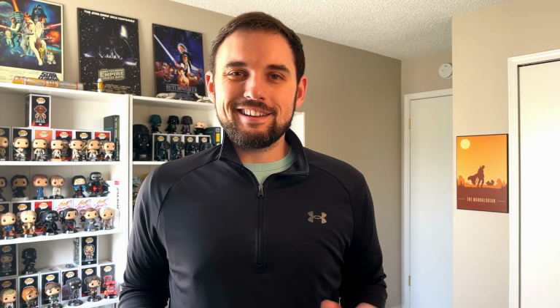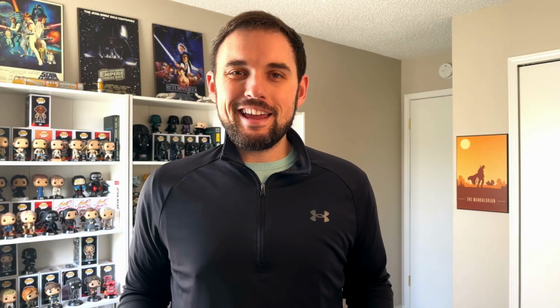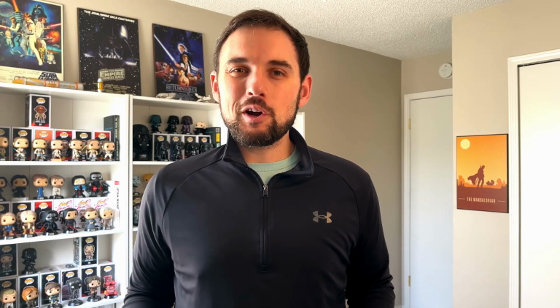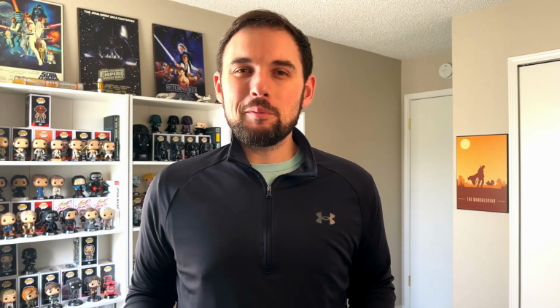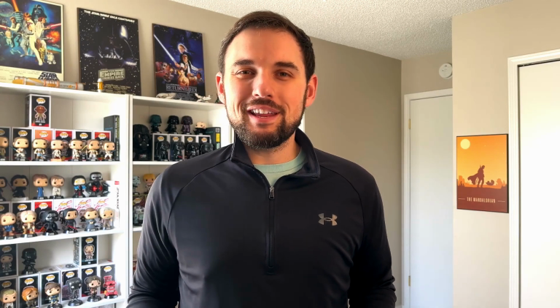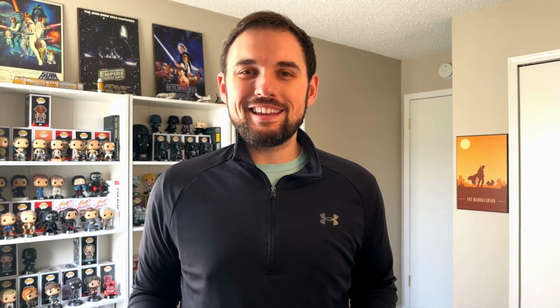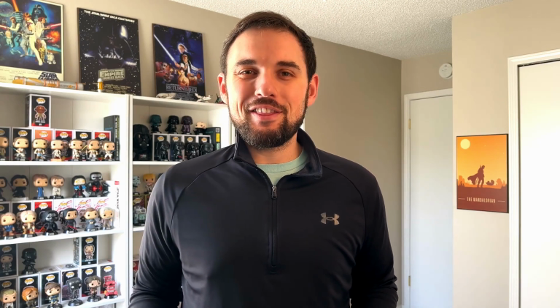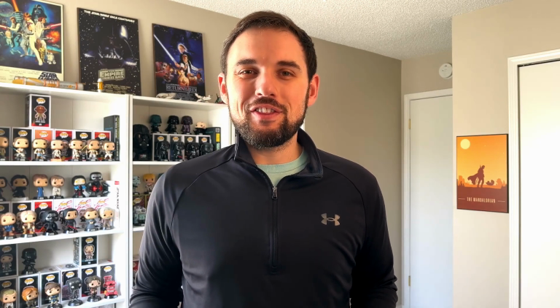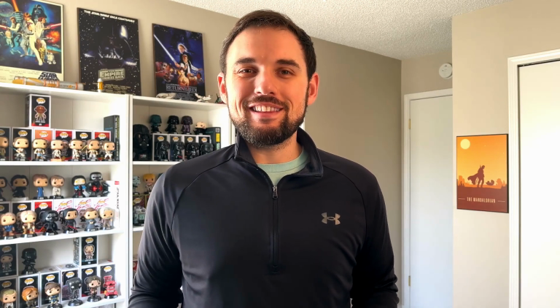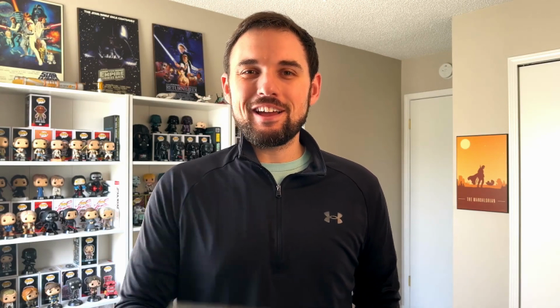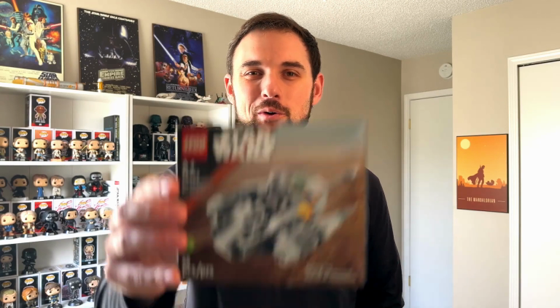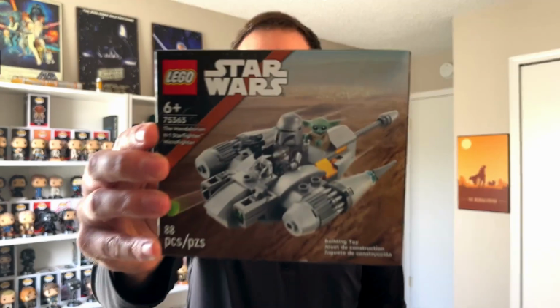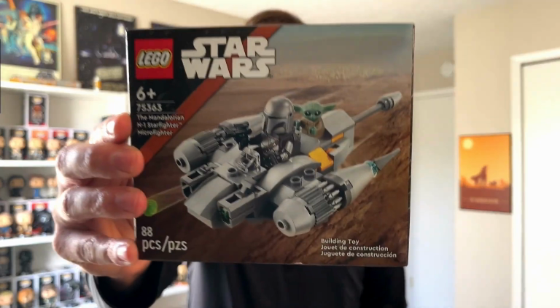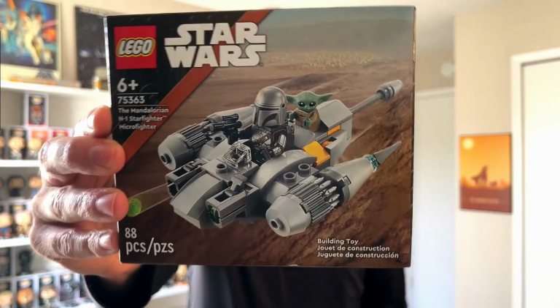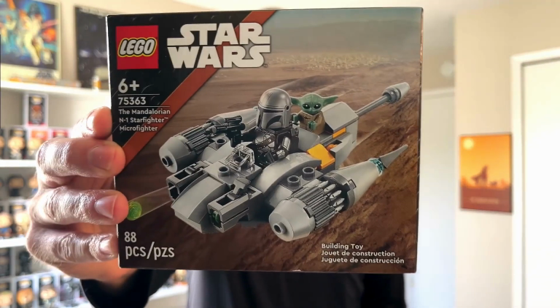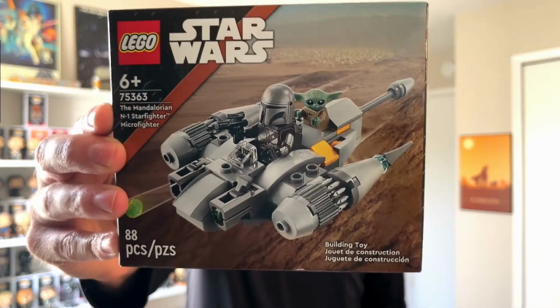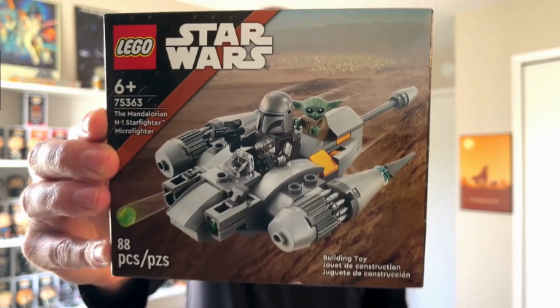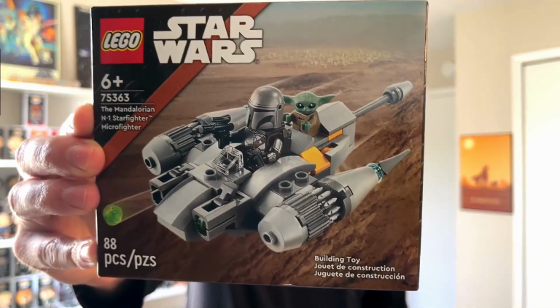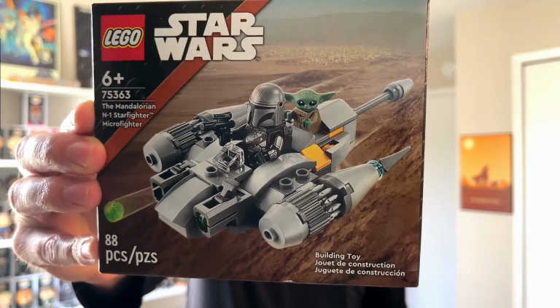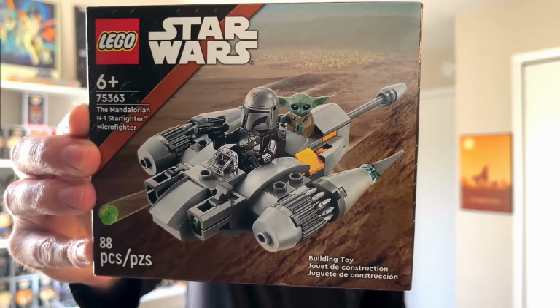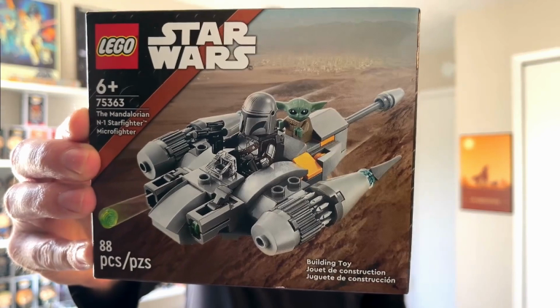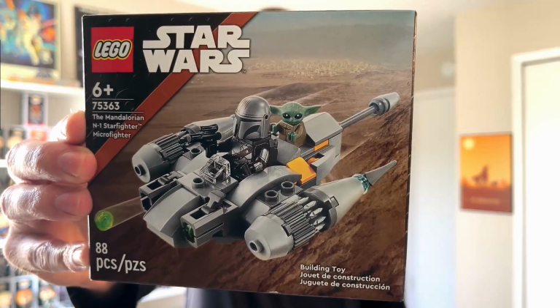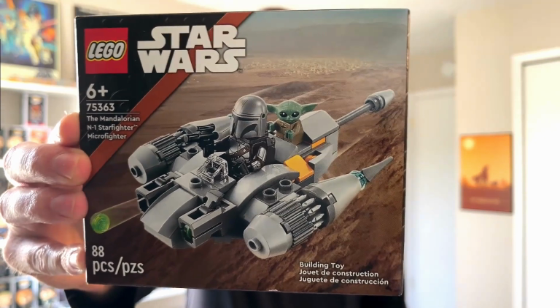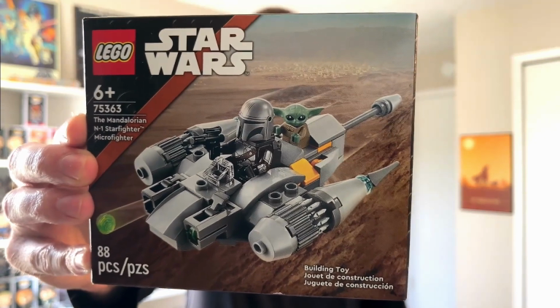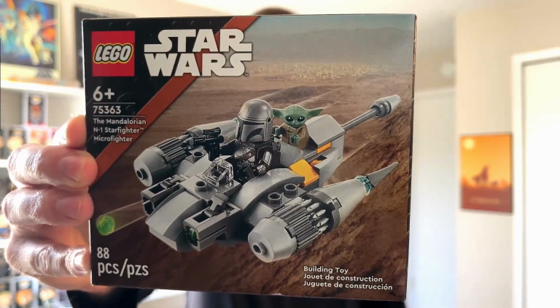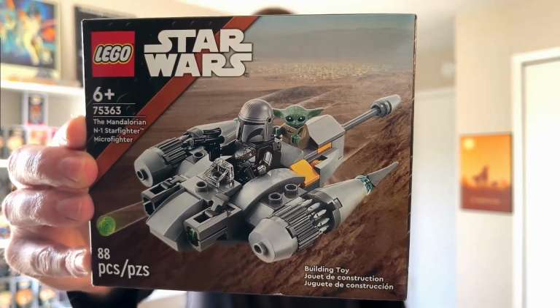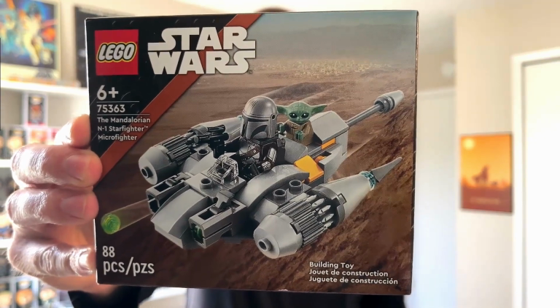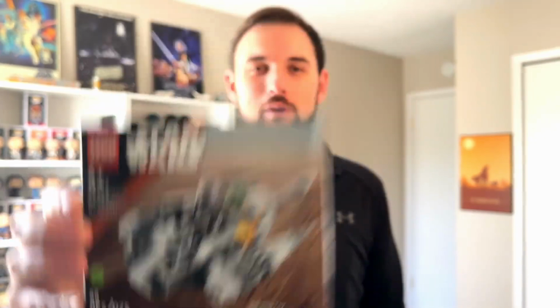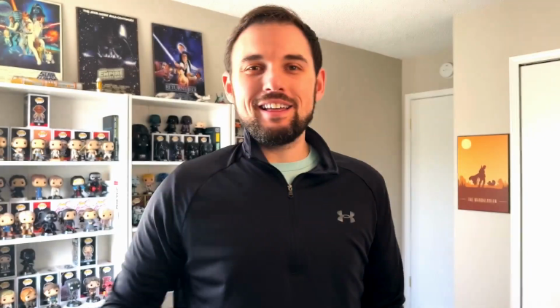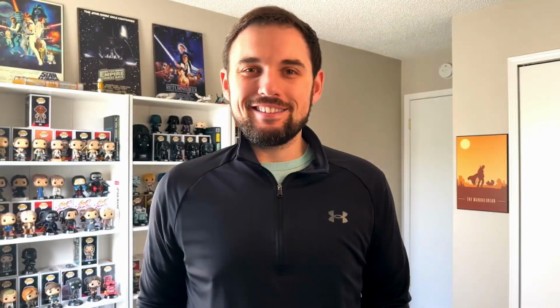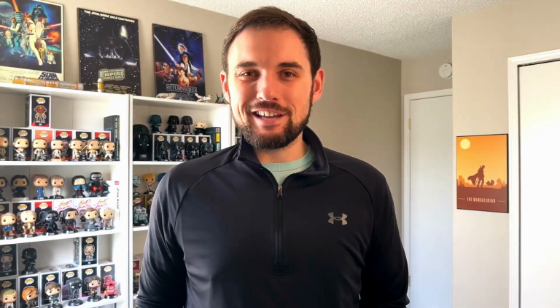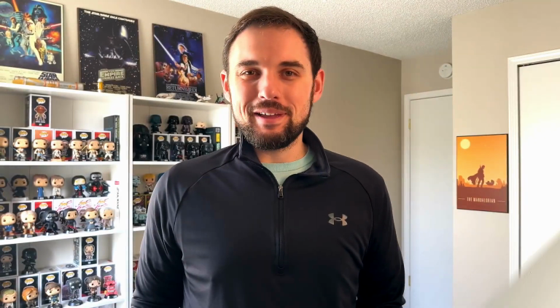Today we're going to be putting together the Lego N1 Microfighter with the Mandalorian and Grogu. Let's hop in.